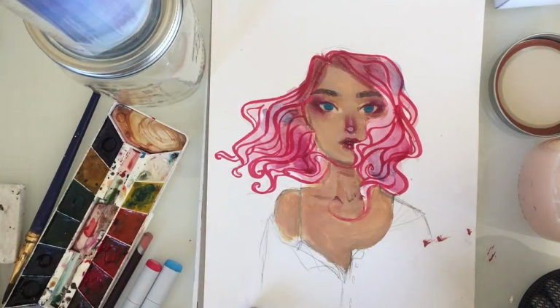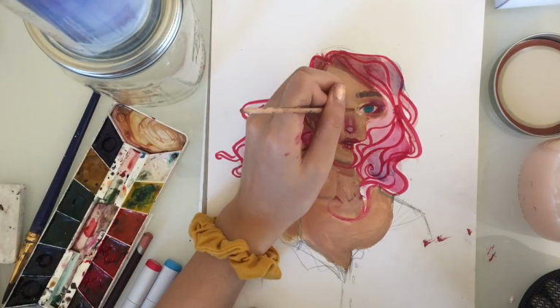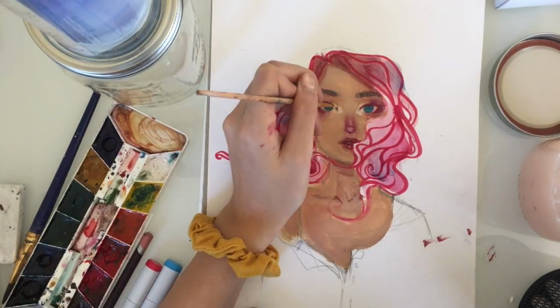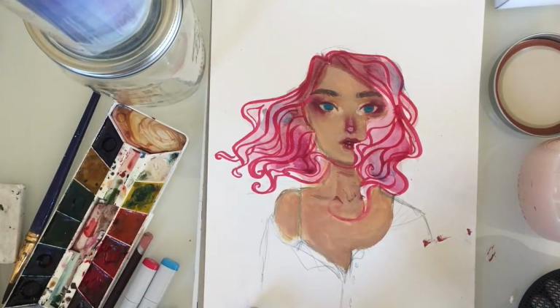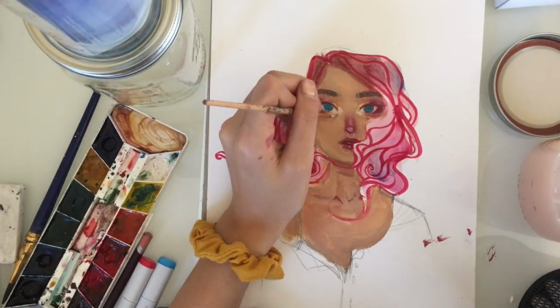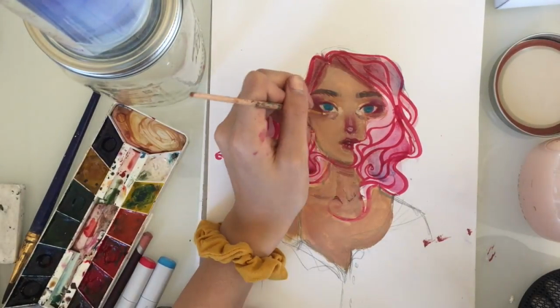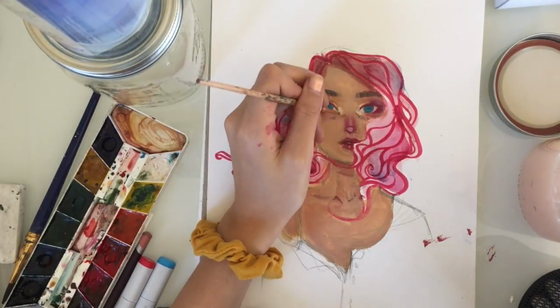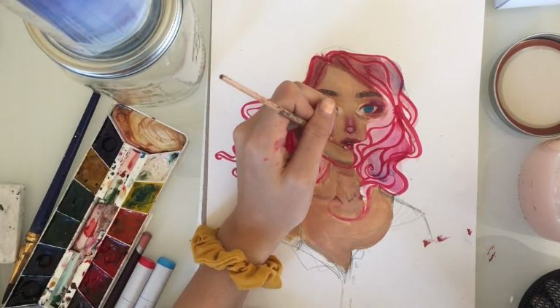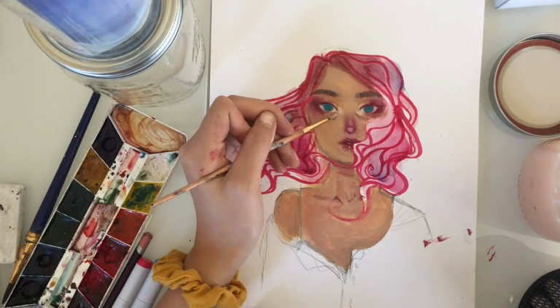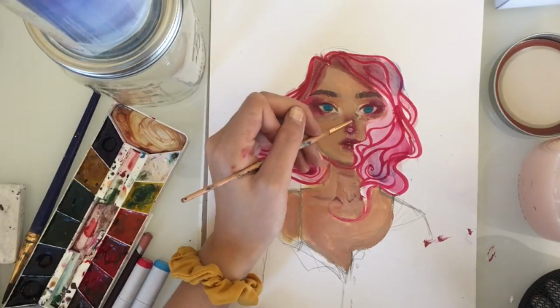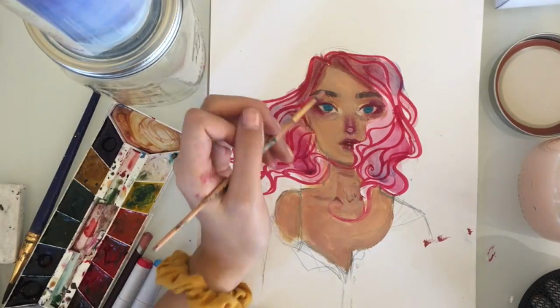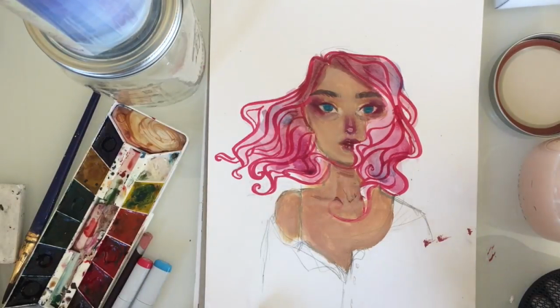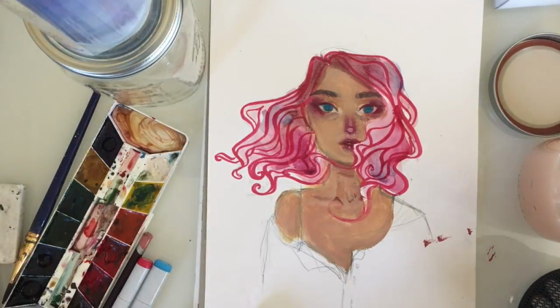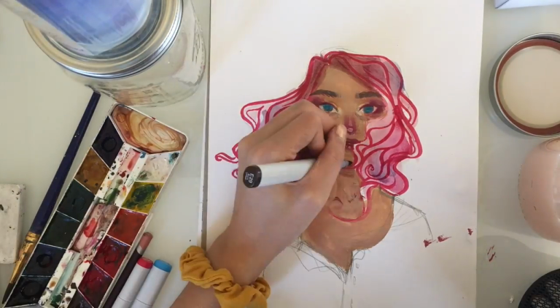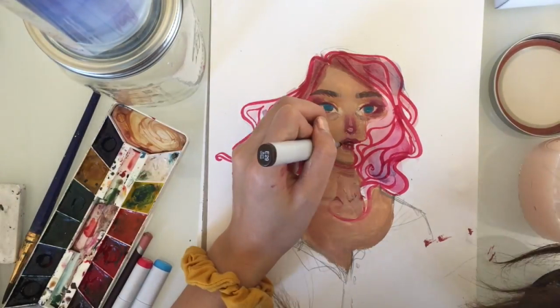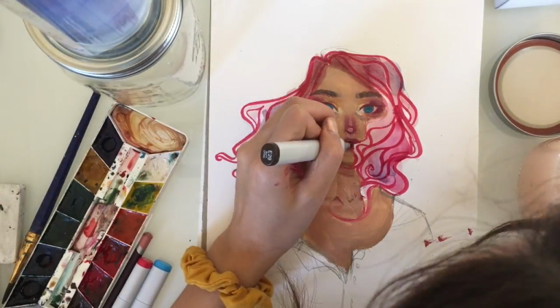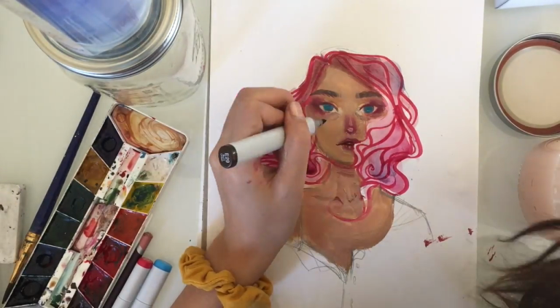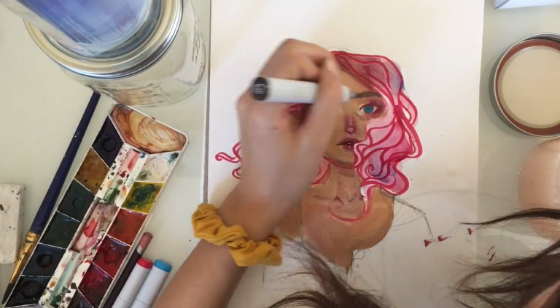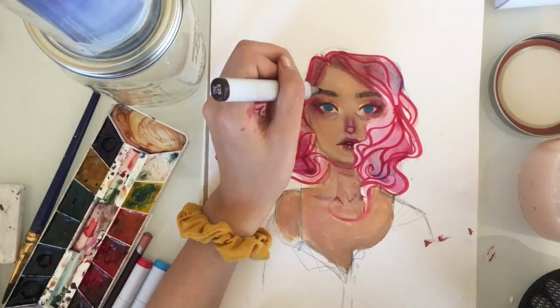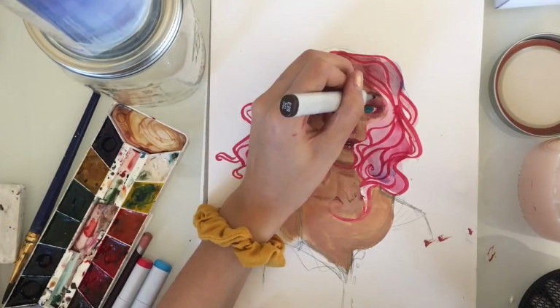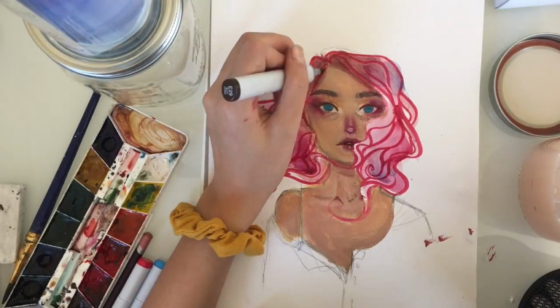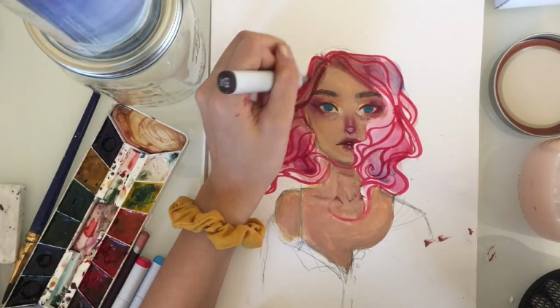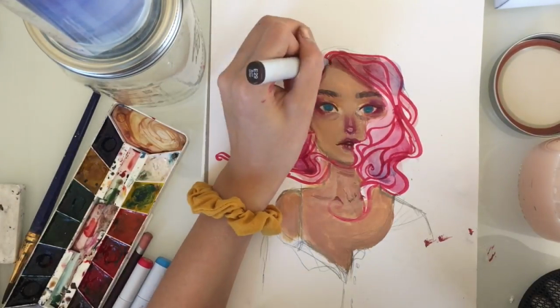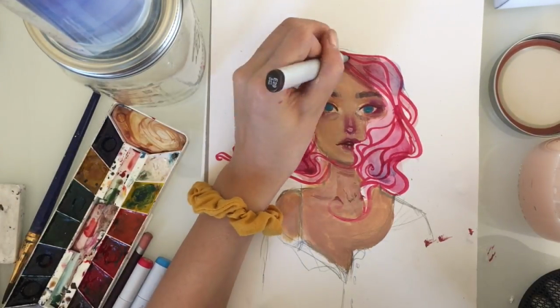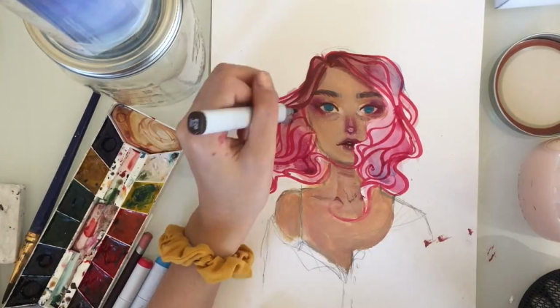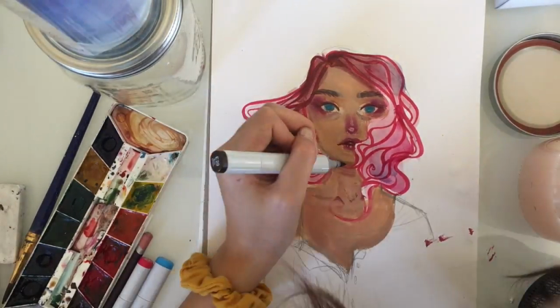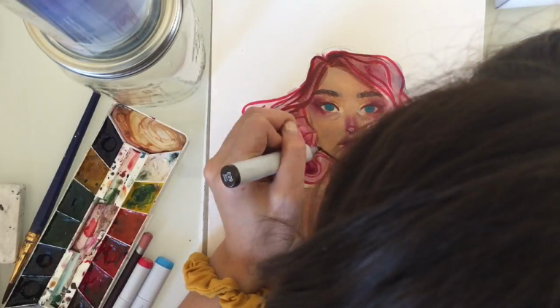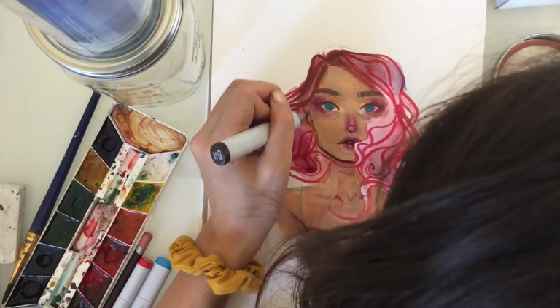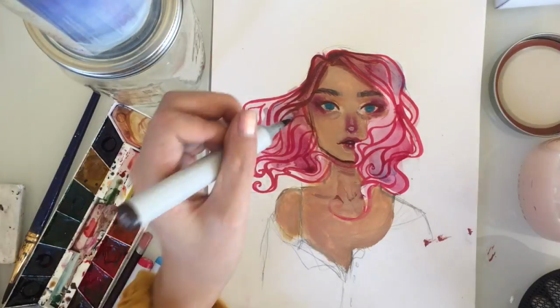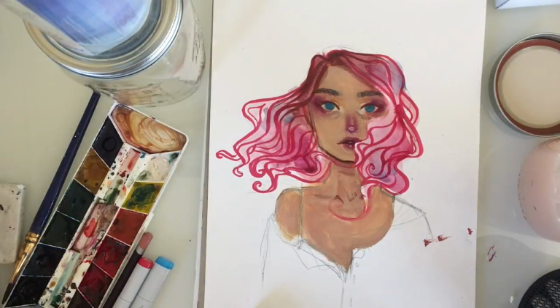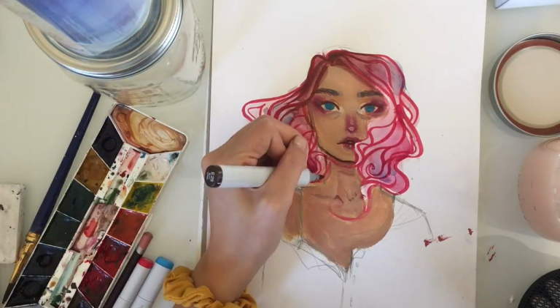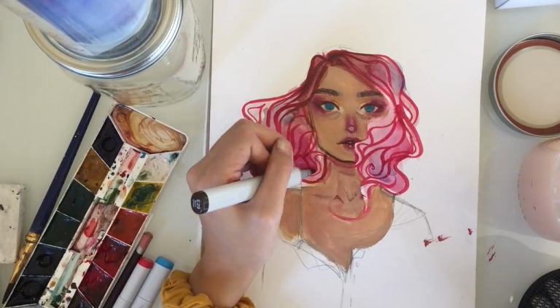The eyes are also really far apart. I gave her dark circles because all my people have dark circles. I don't know why — maybe because I have dark circles myself, because of stress in high school.